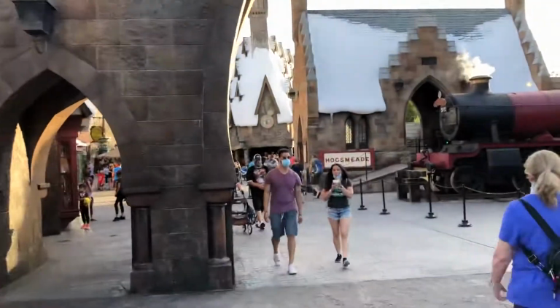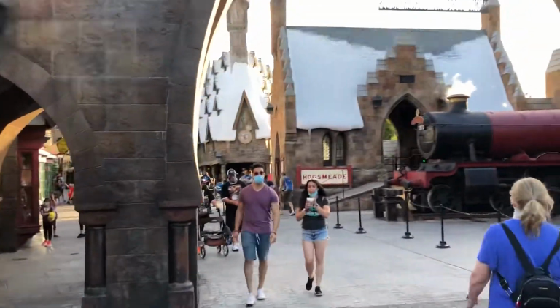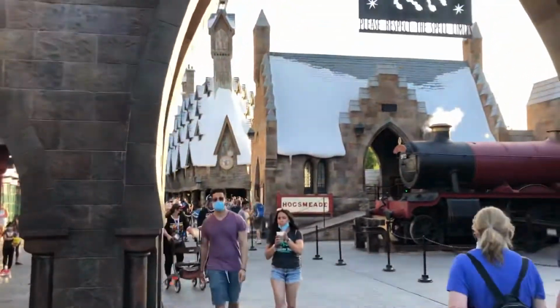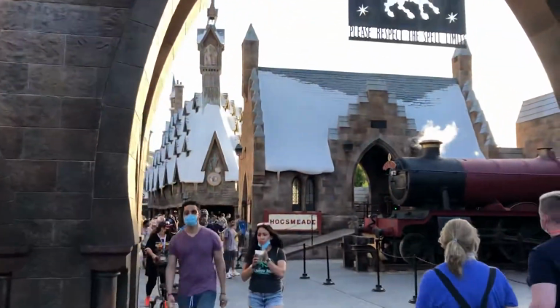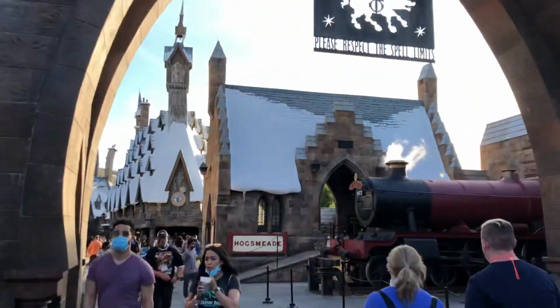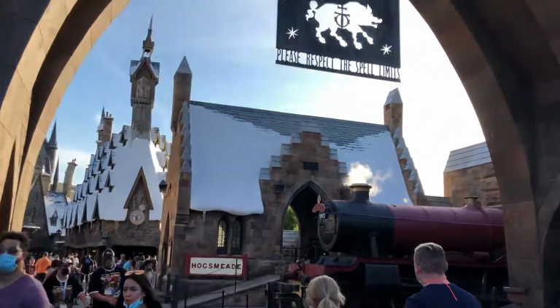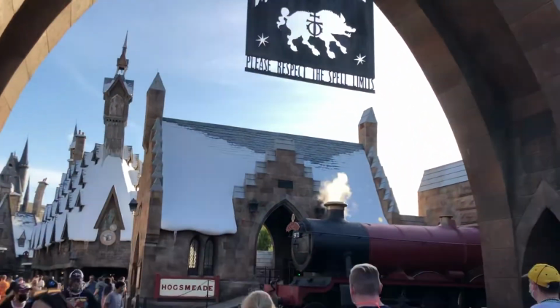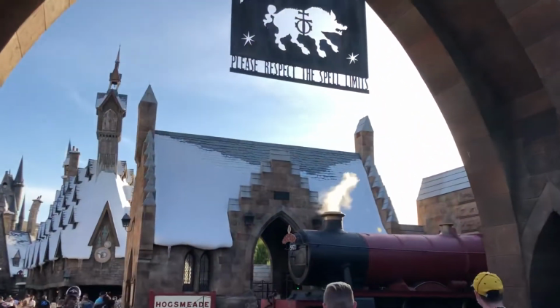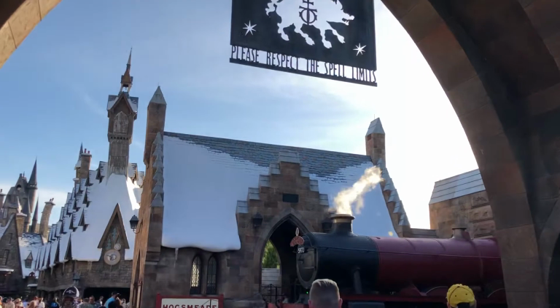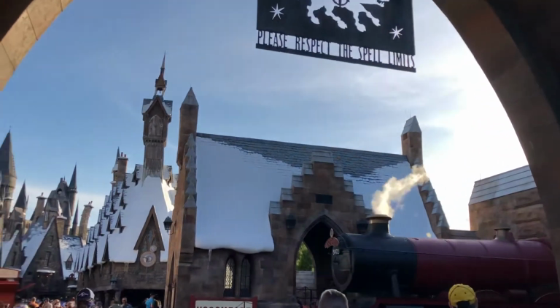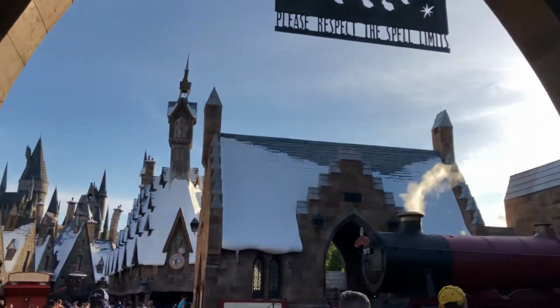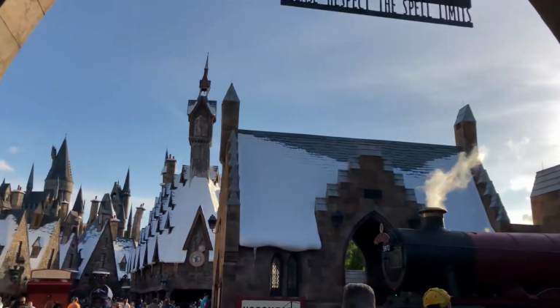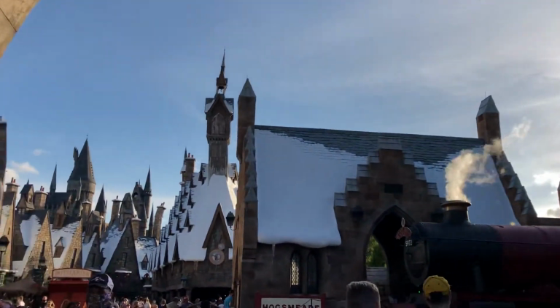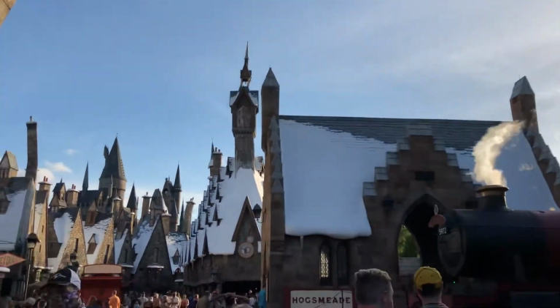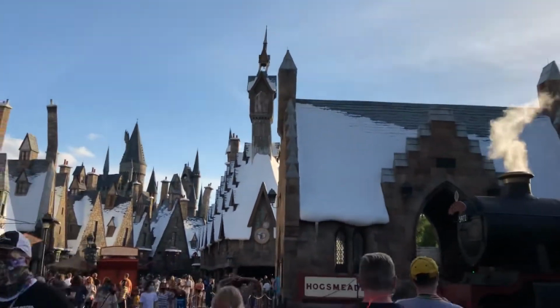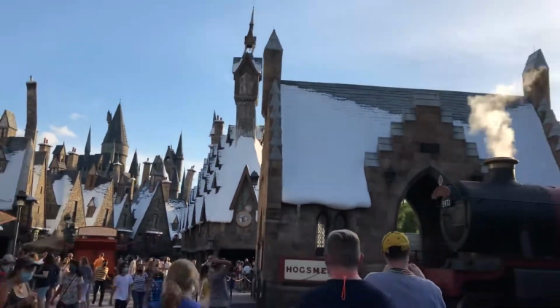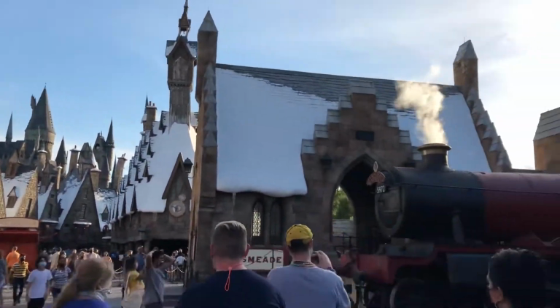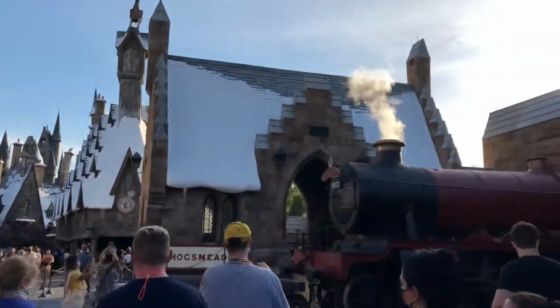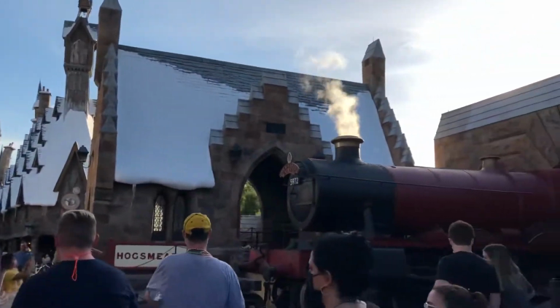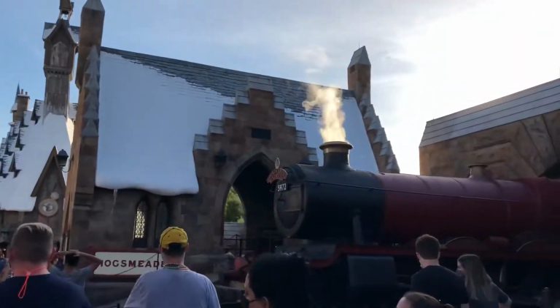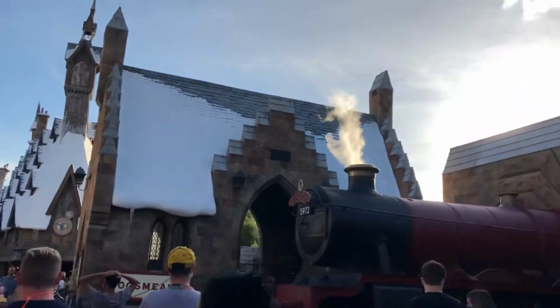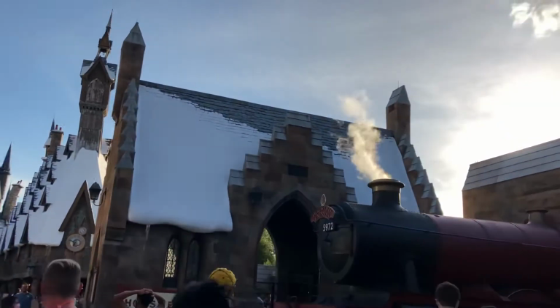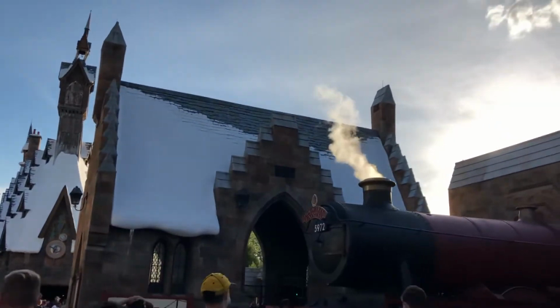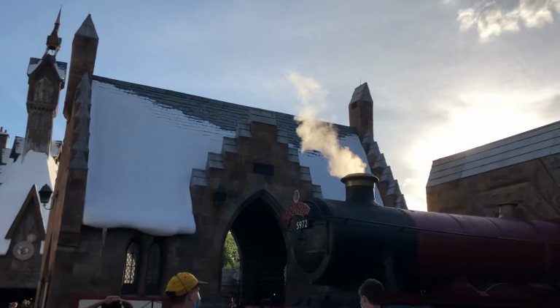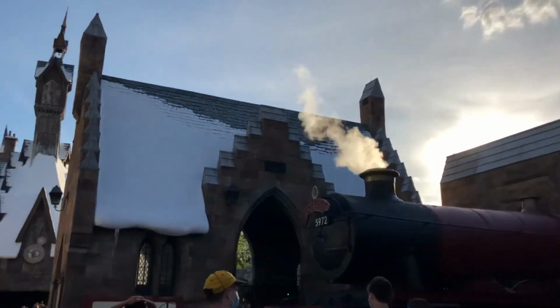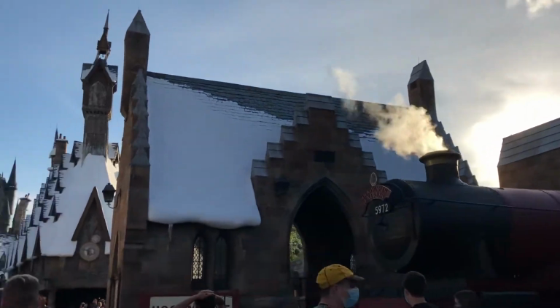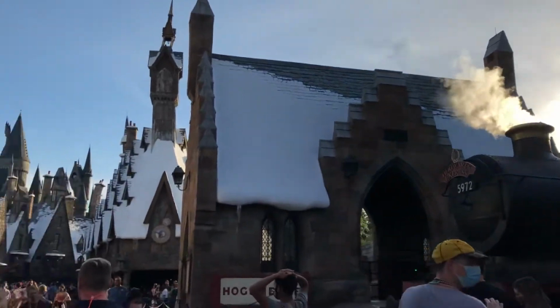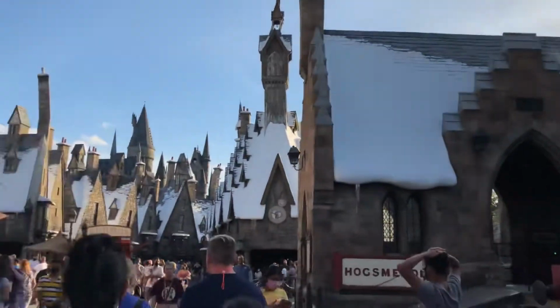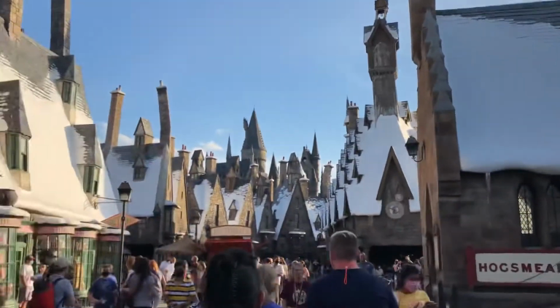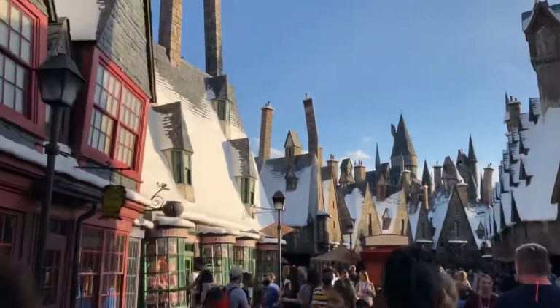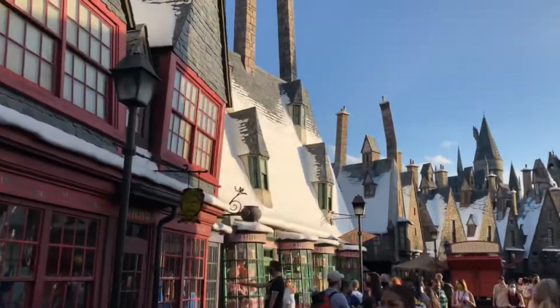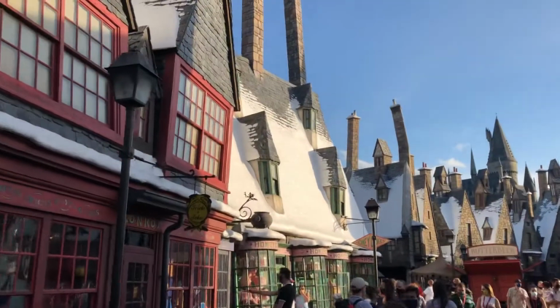You can already hear the roaring bikes over at Hagrid's Motorbike Adventure. There's the Hogwarts train, and I can already hear Hagrid talking.